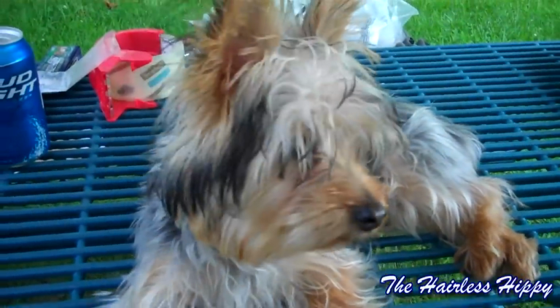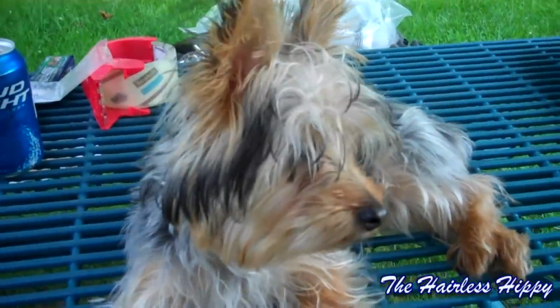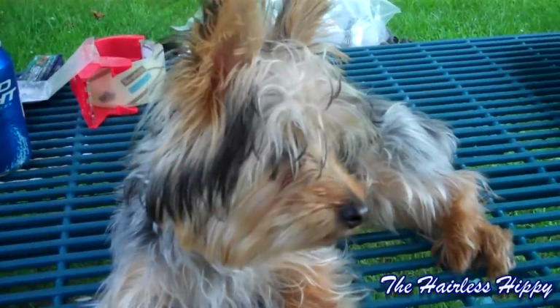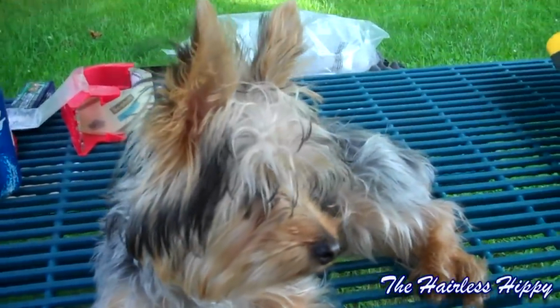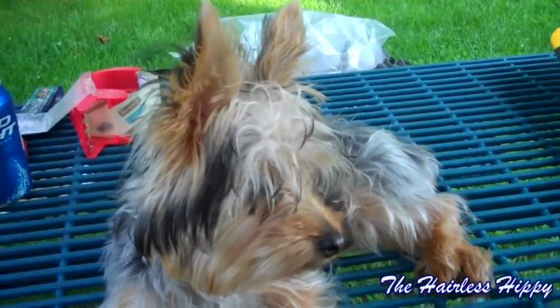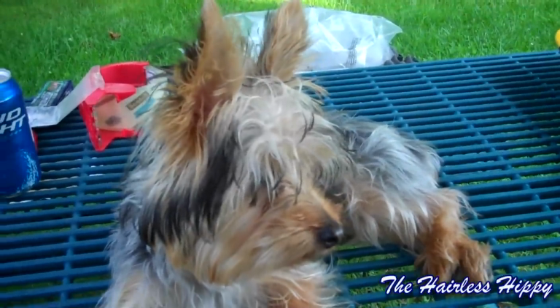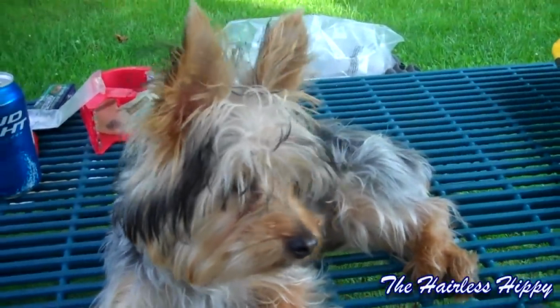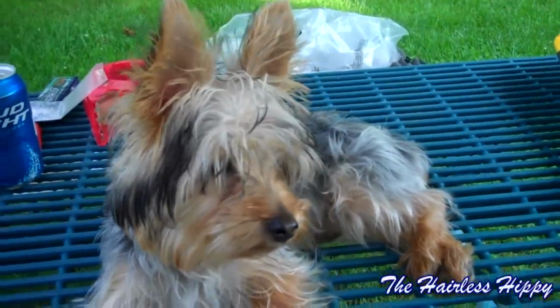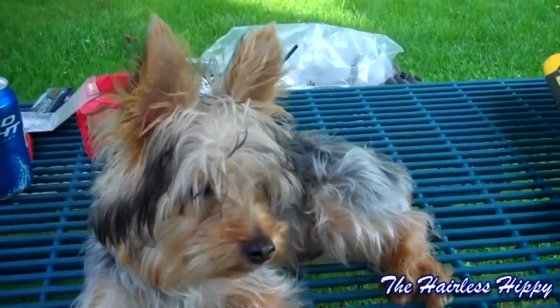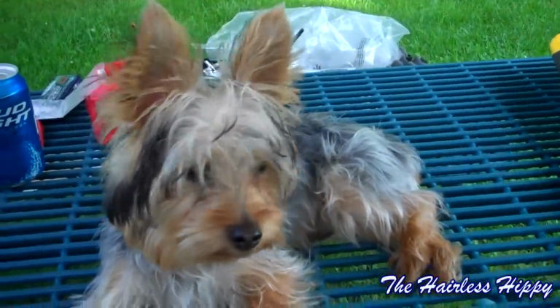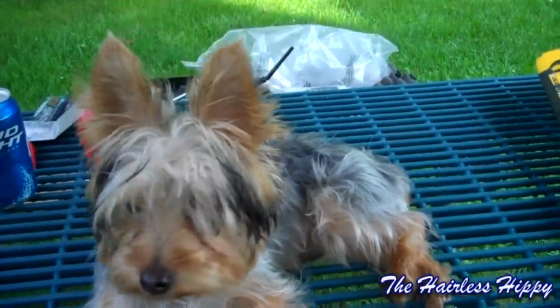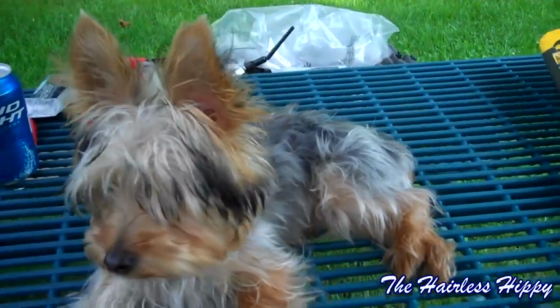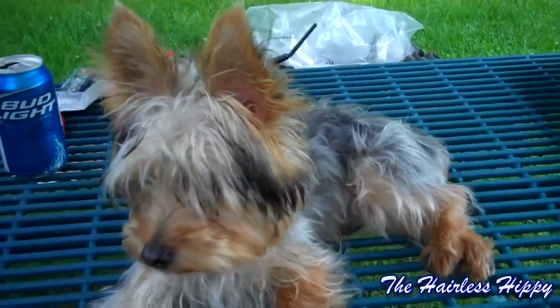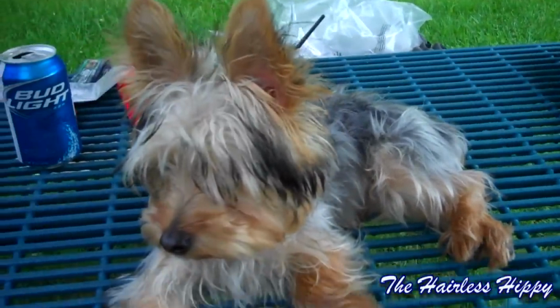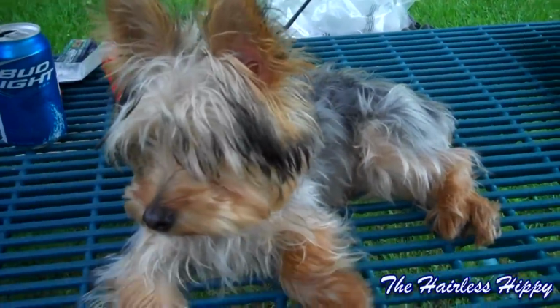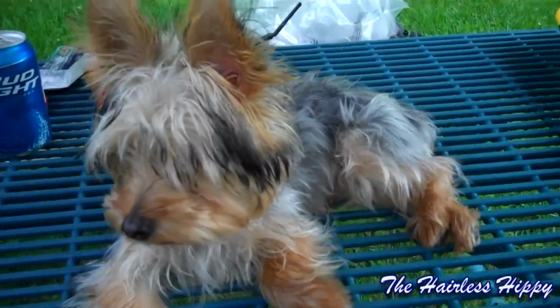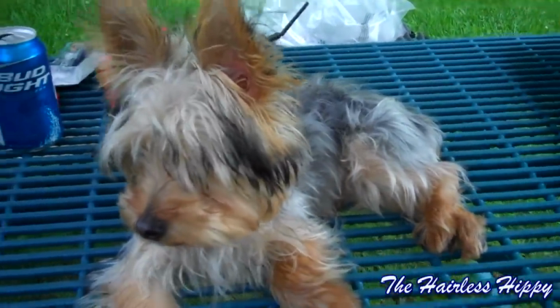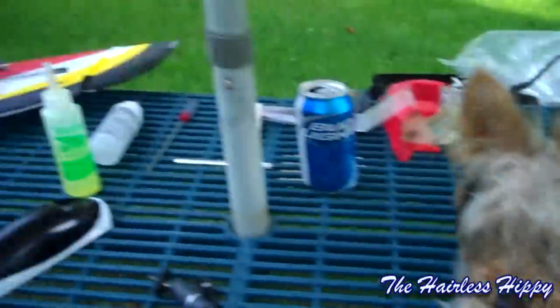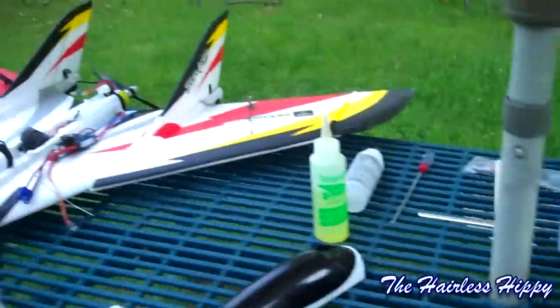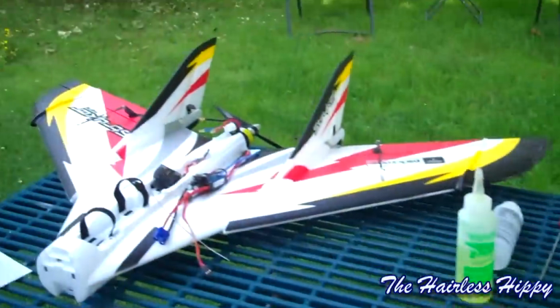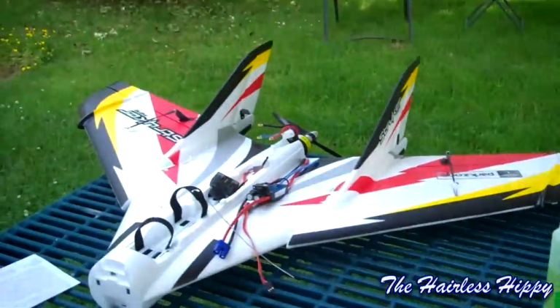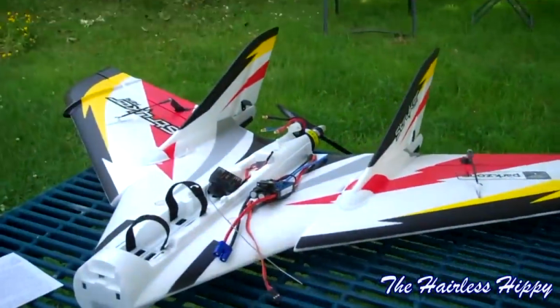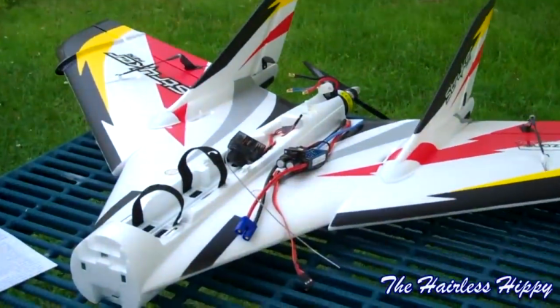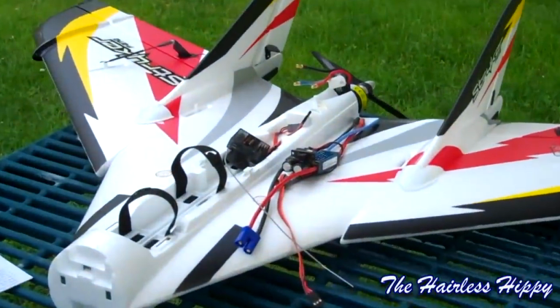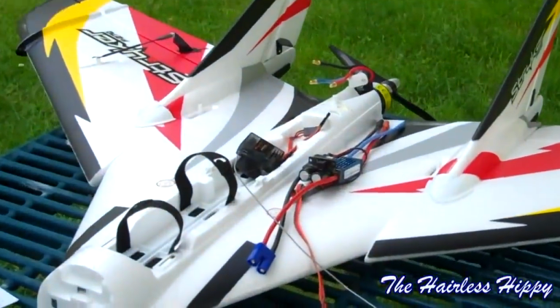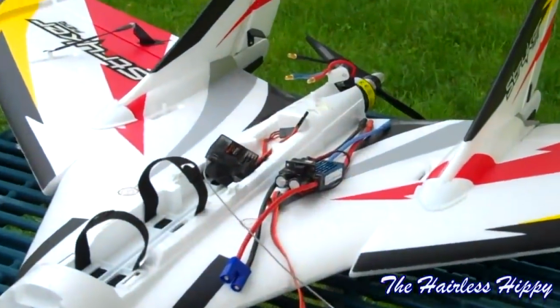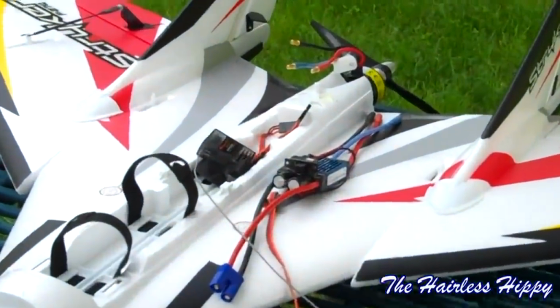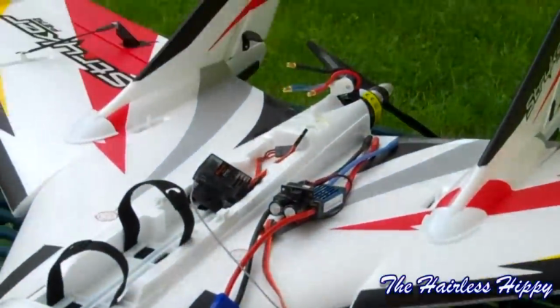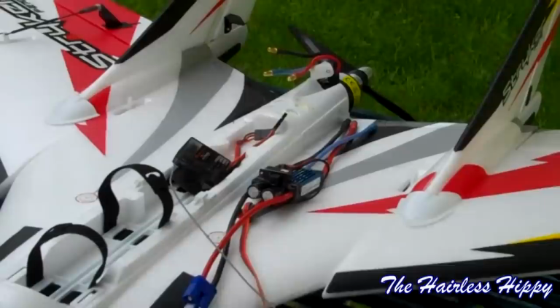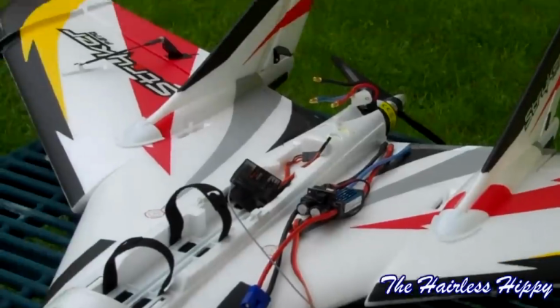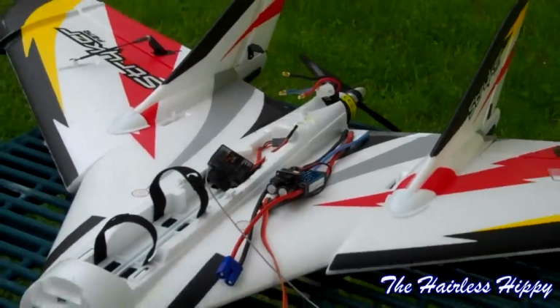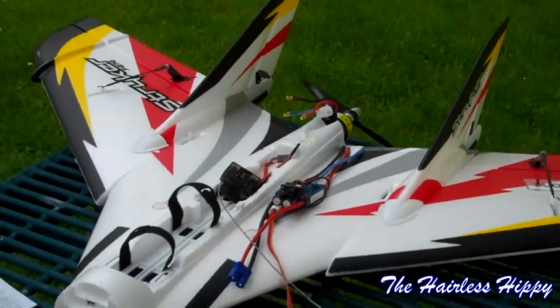I'm really happy with this Striker and I know I'm going to be really happy with the new one. I should have a flight video up of the new one pretty quick. Hope you guys enjoy my videos and happy flying!